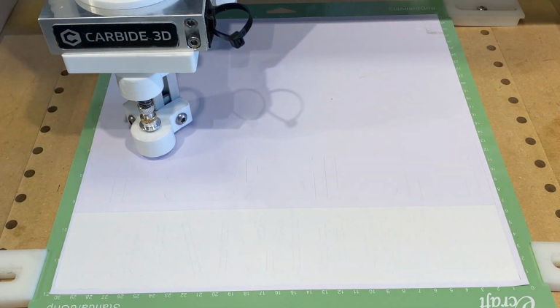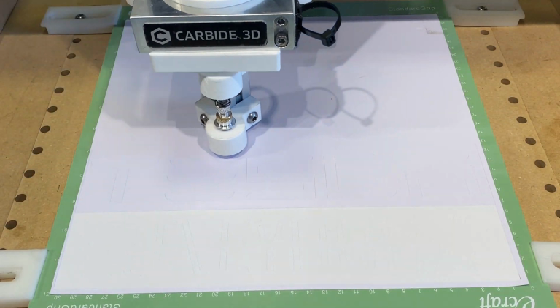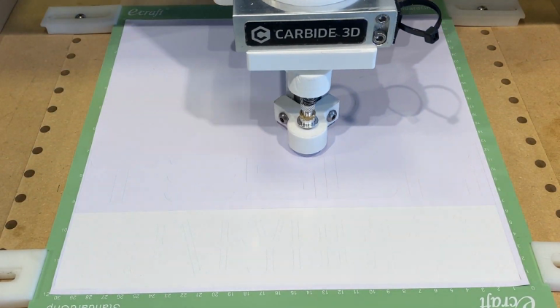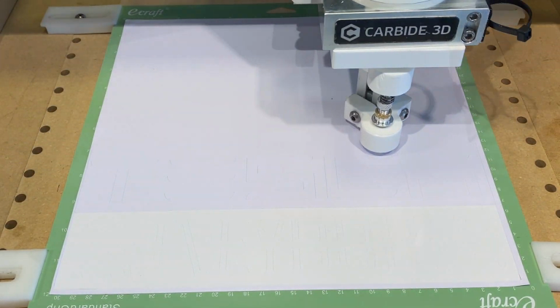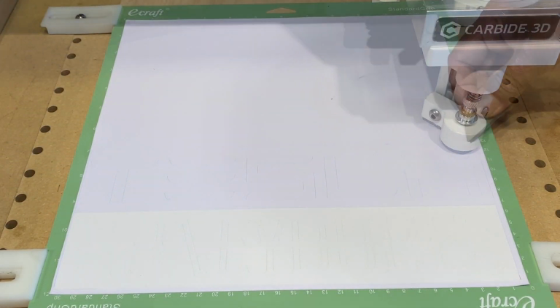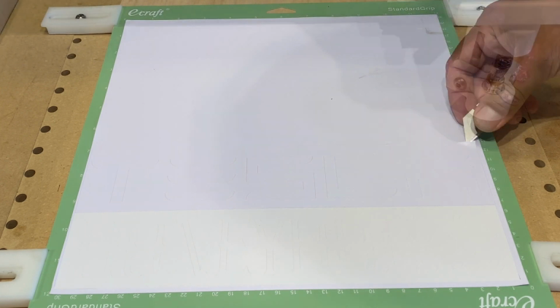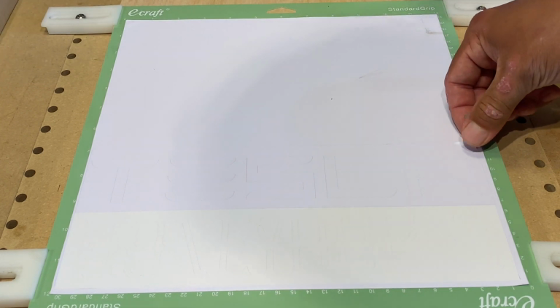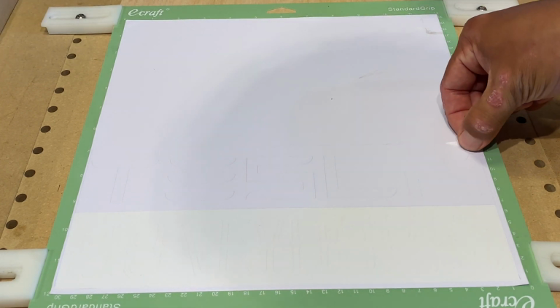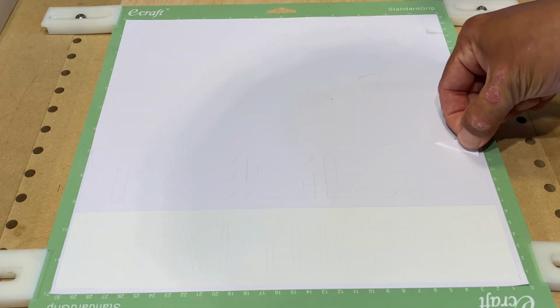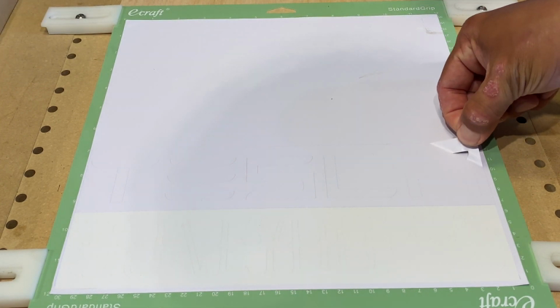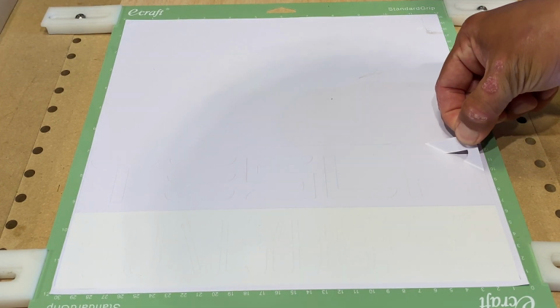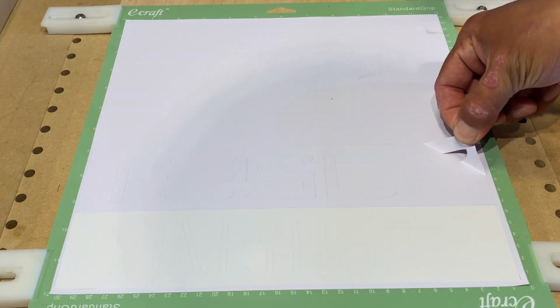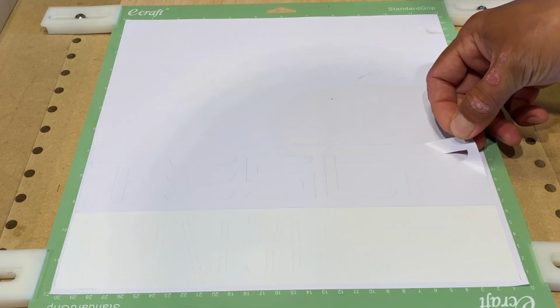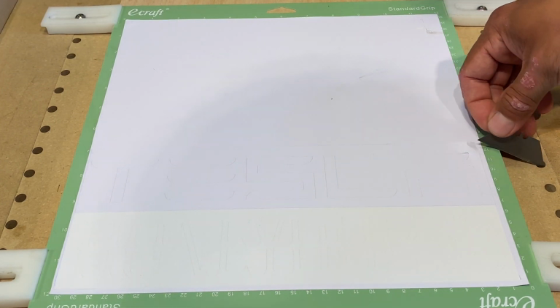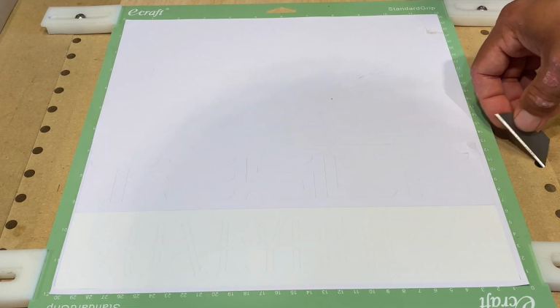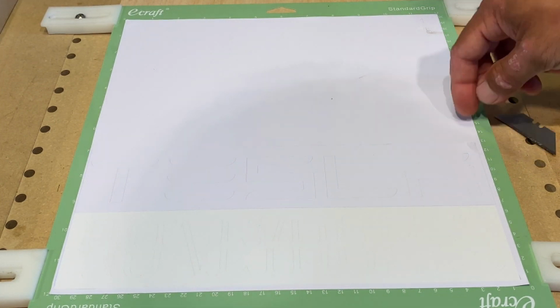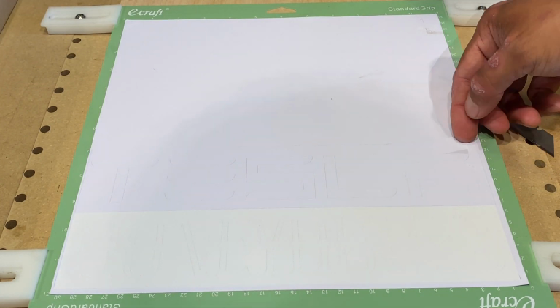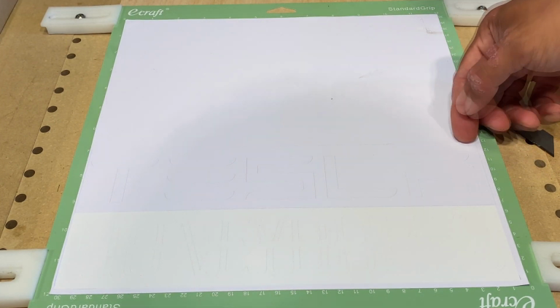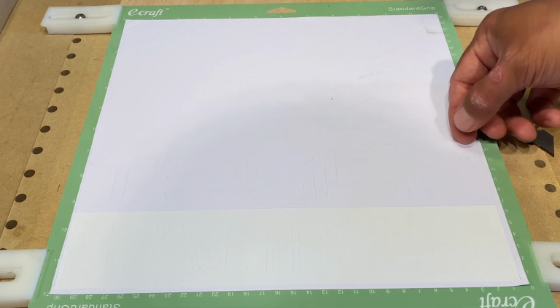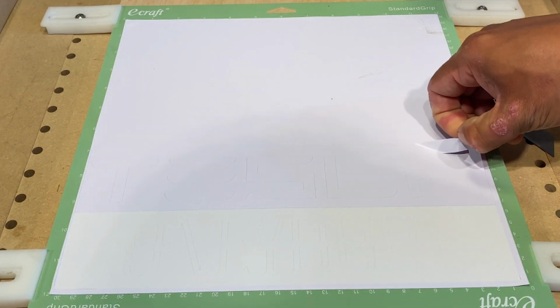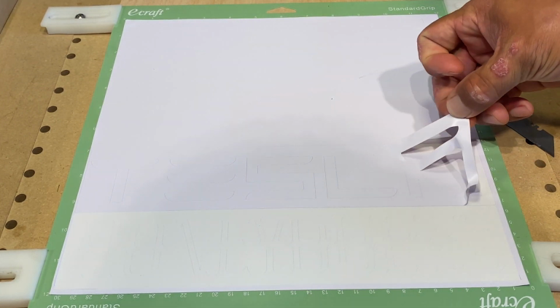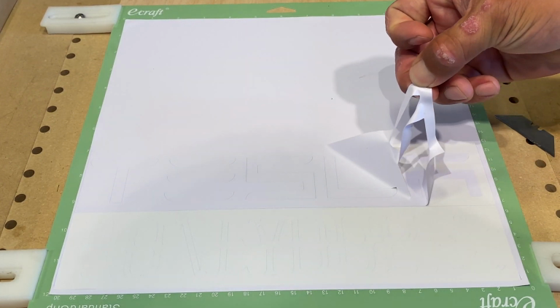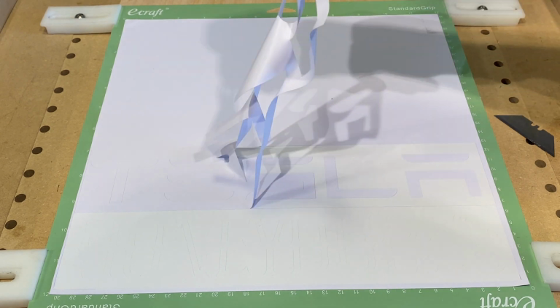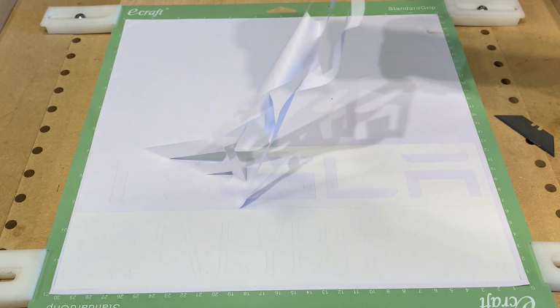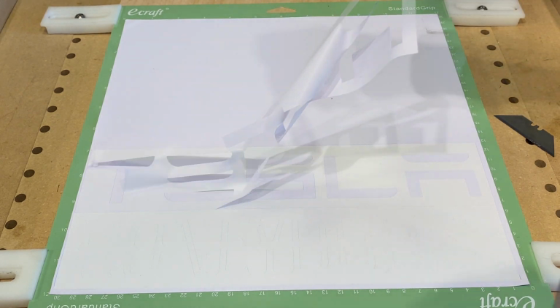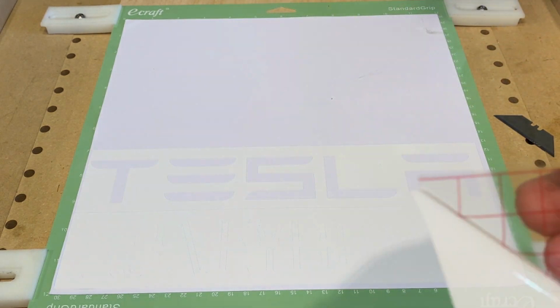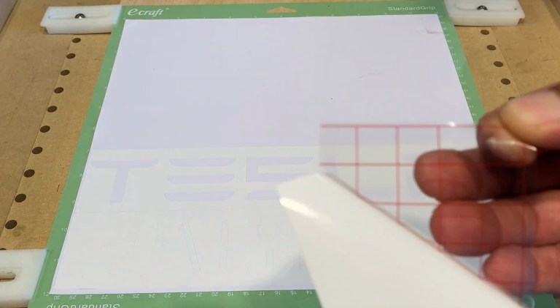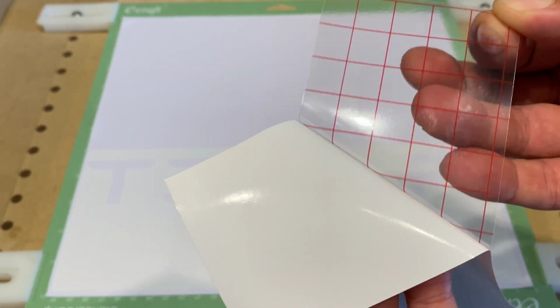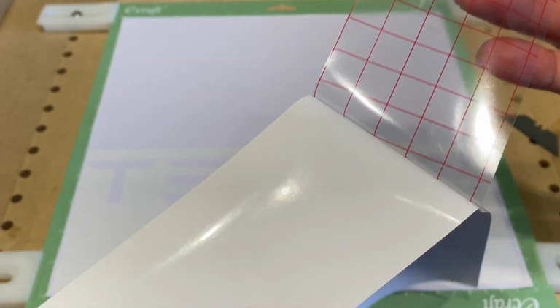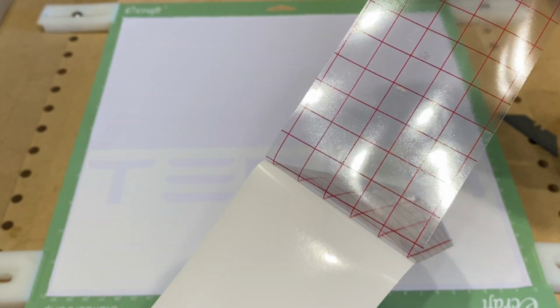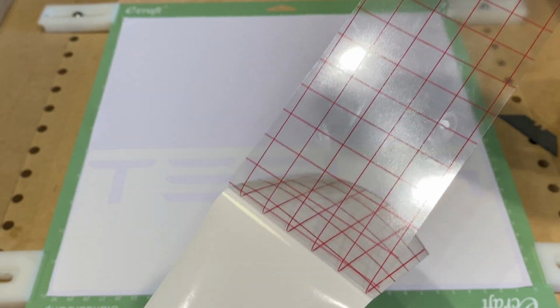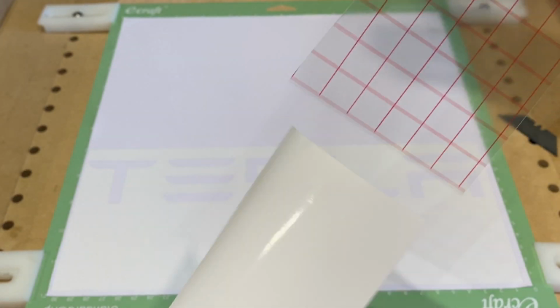I'm just using Carbide Create with no other modifications, no other software. Here I'm cutting a rectangle around my text so that I can remove the background.